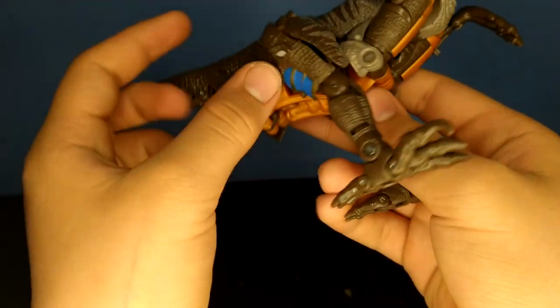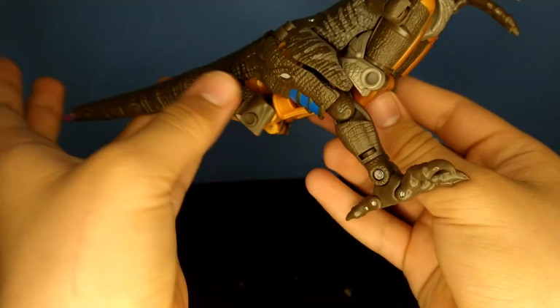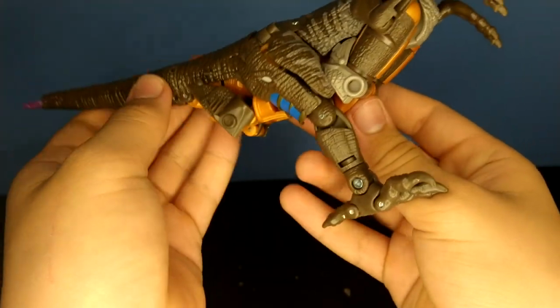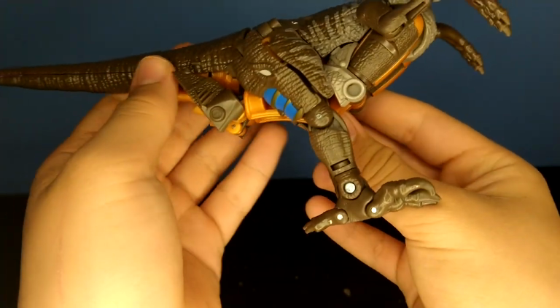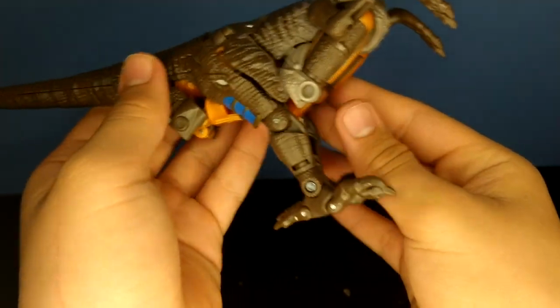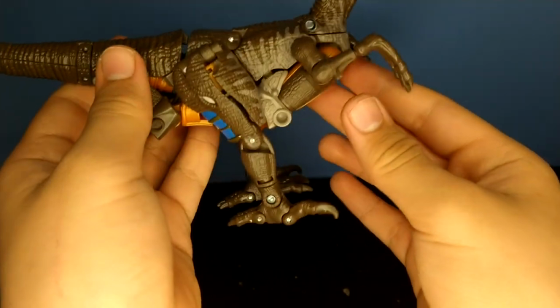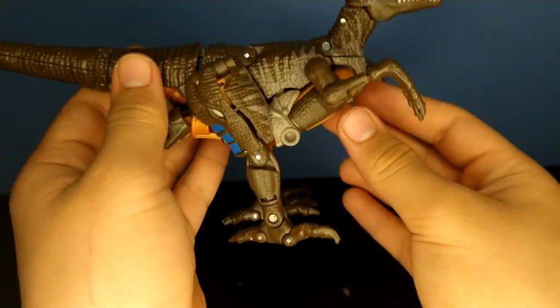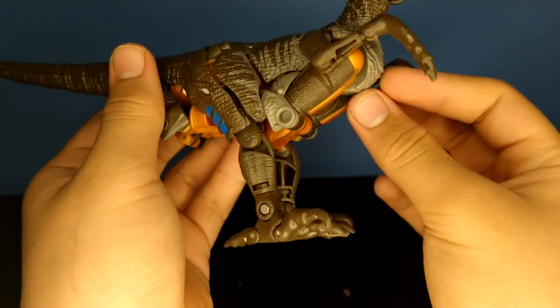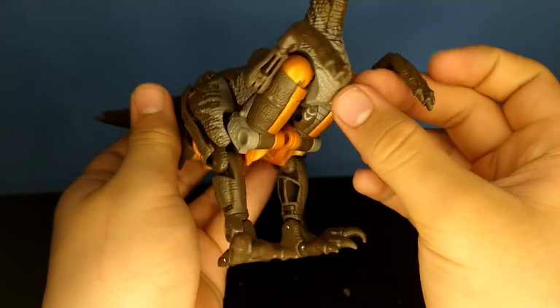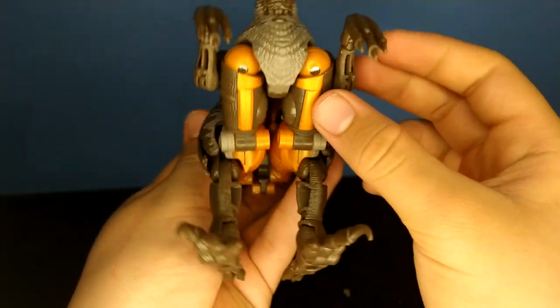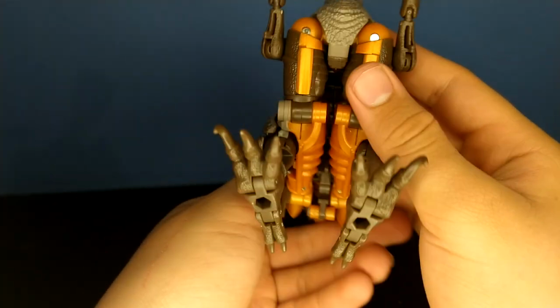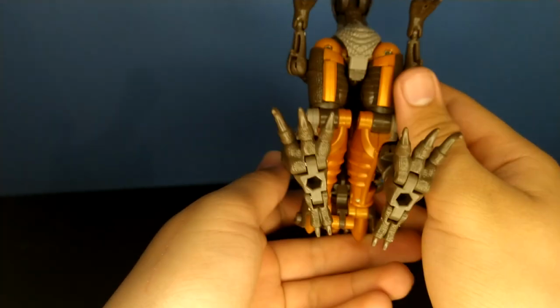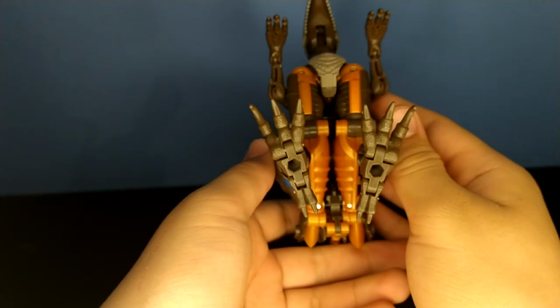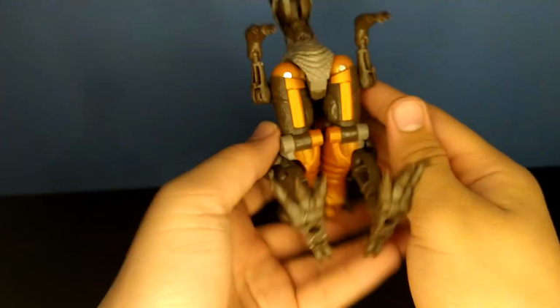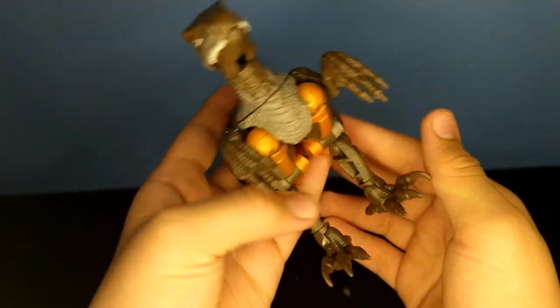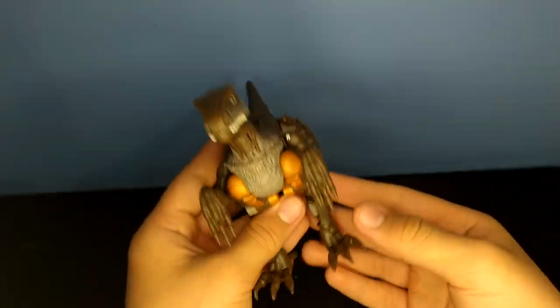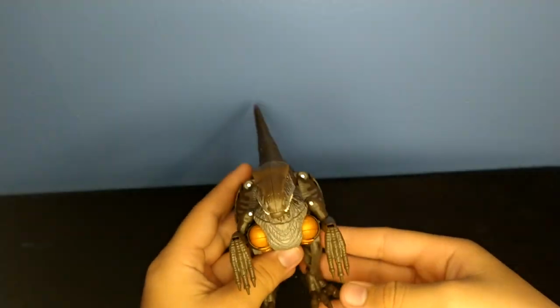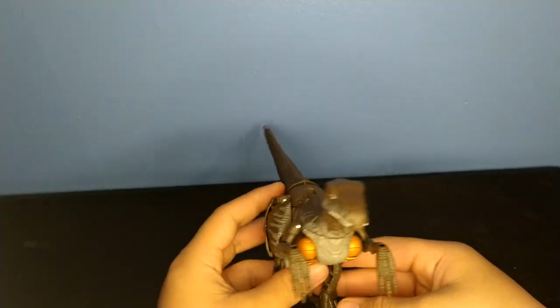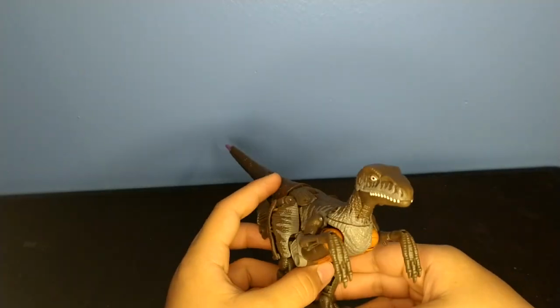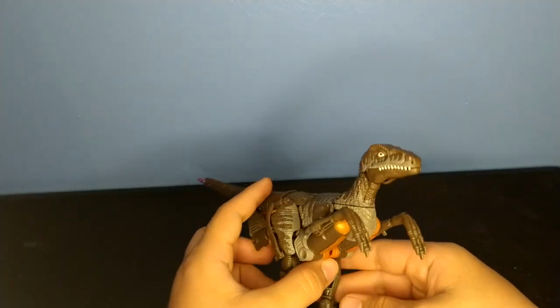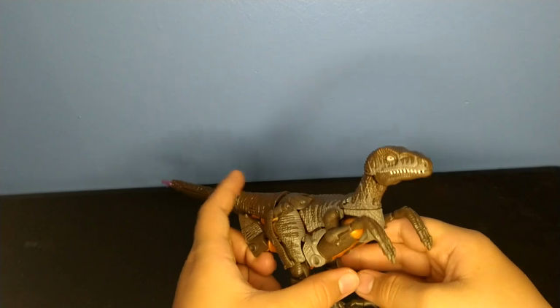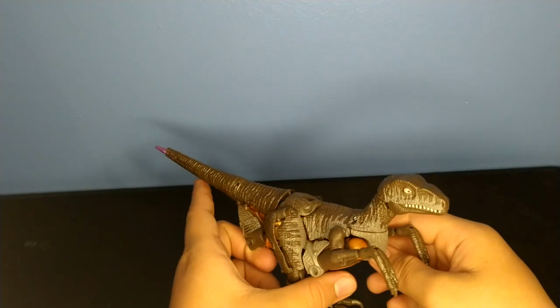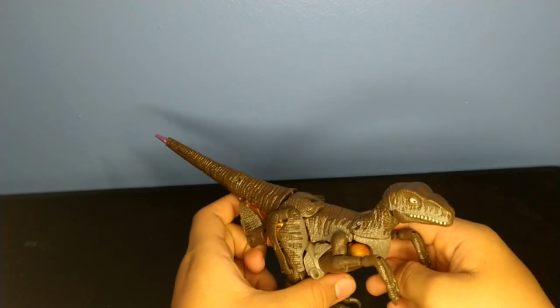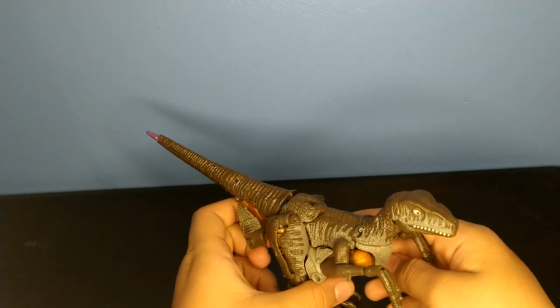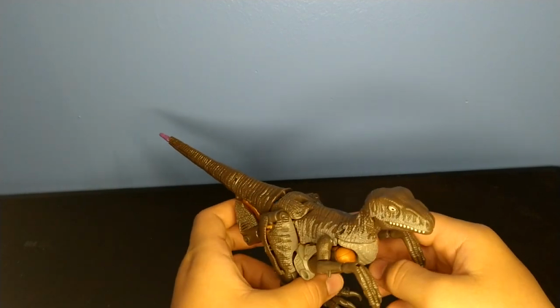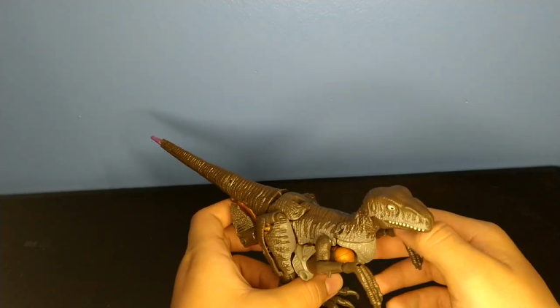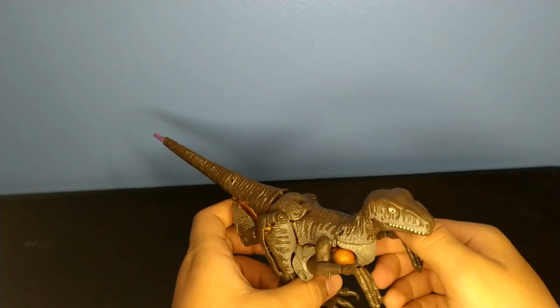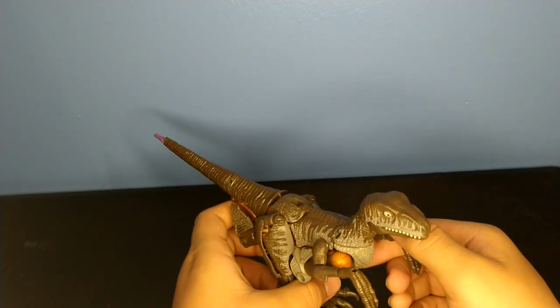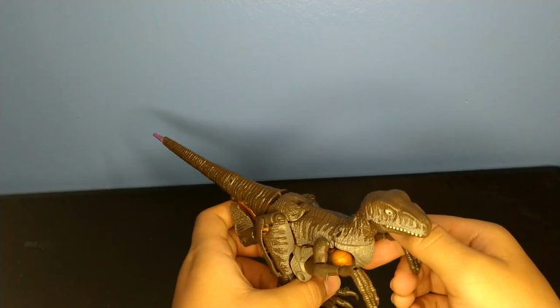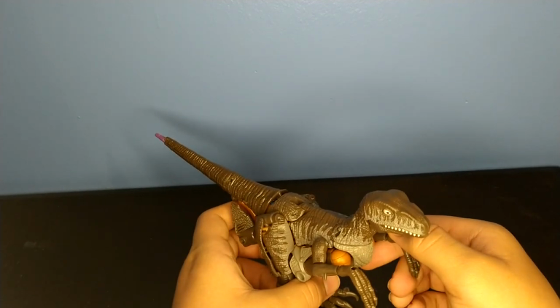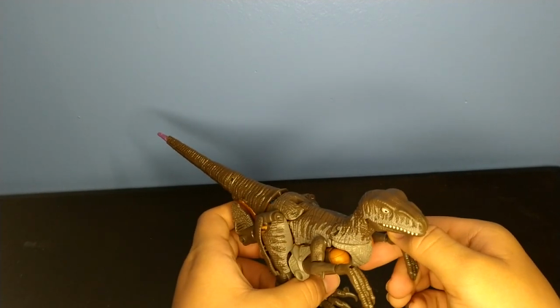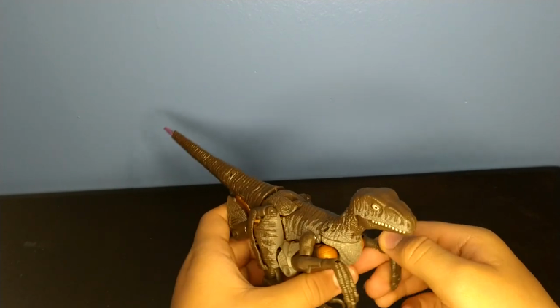I don't exactly like this beast mode in particular. In the wise words of Wheelie, he has some junk in the trunk.